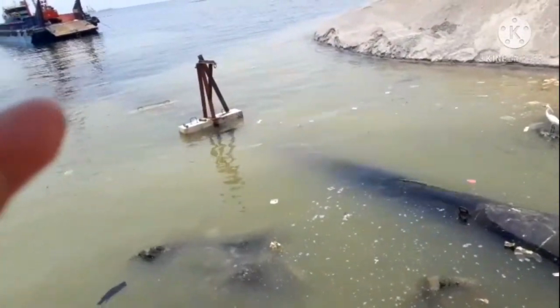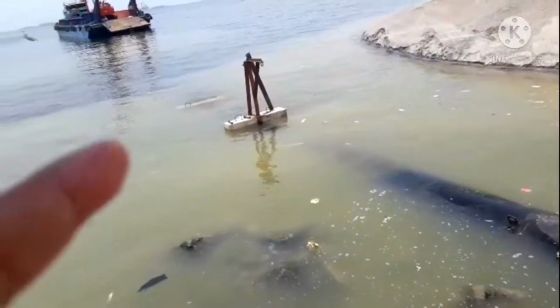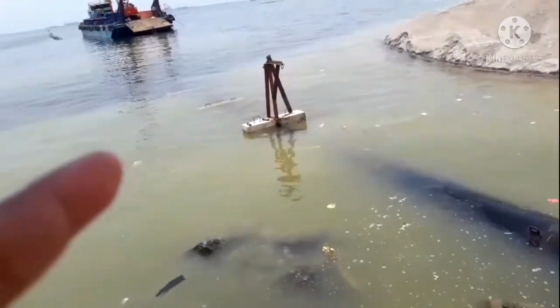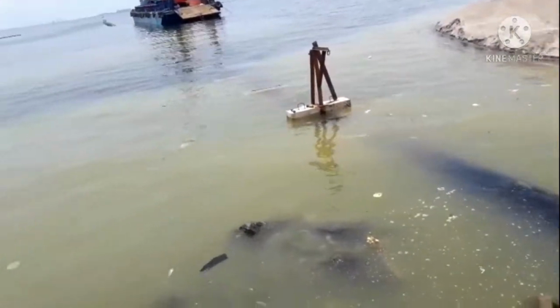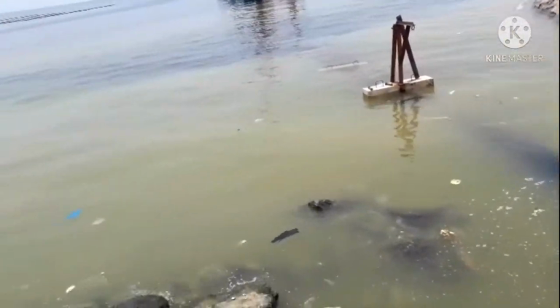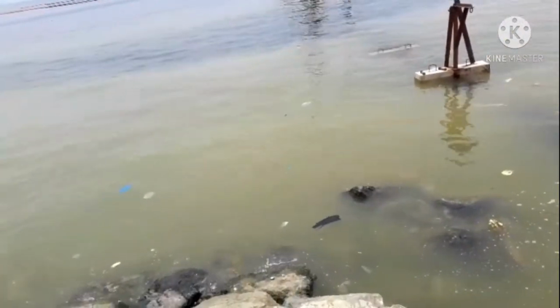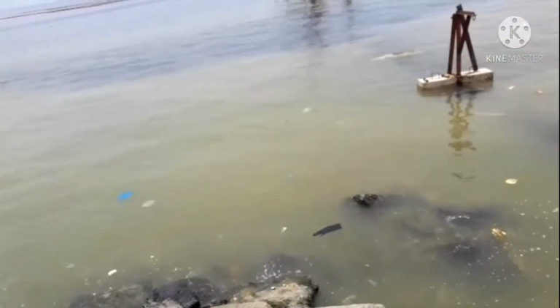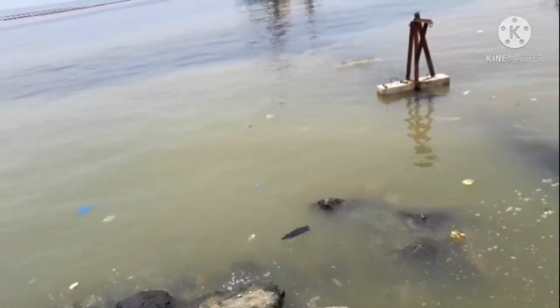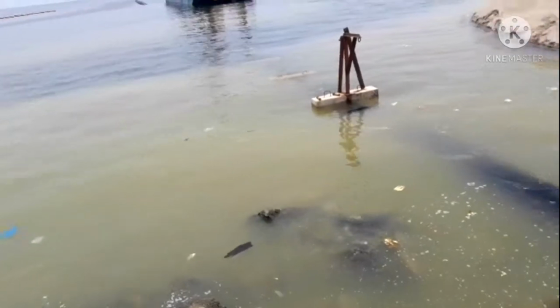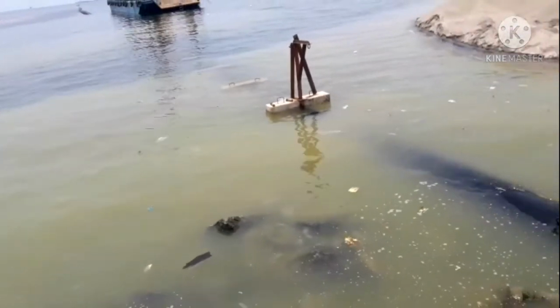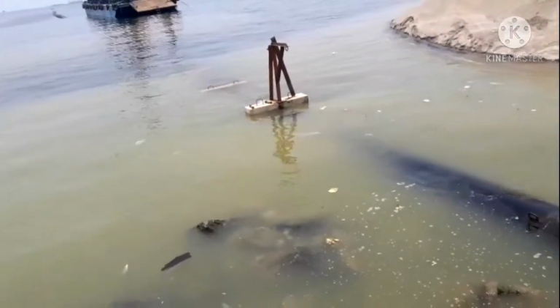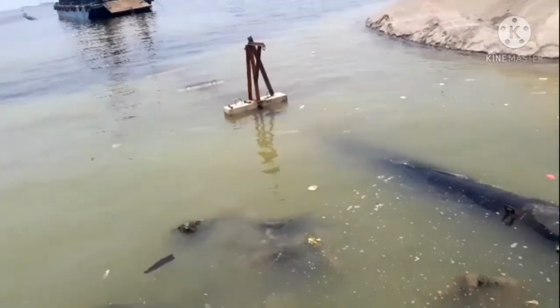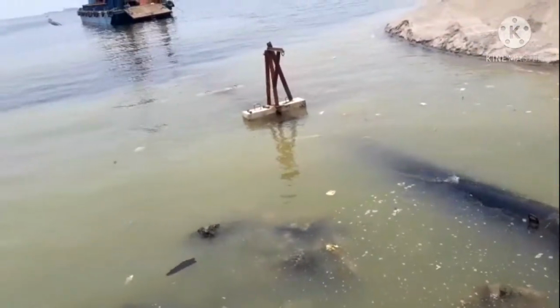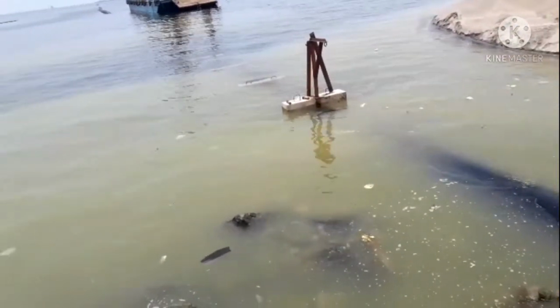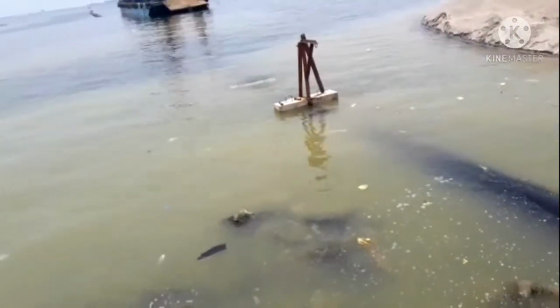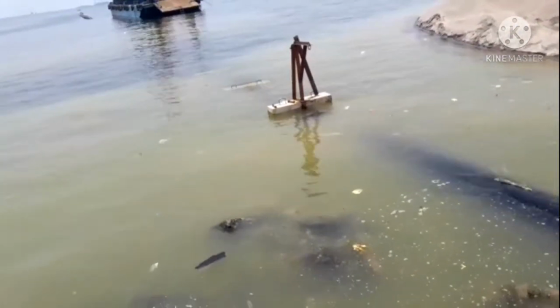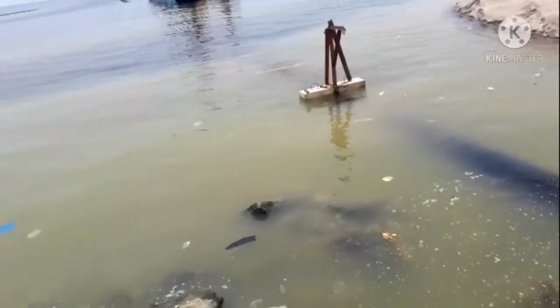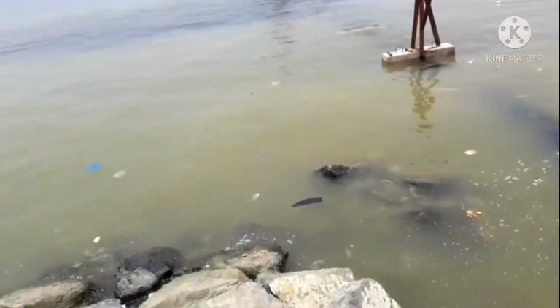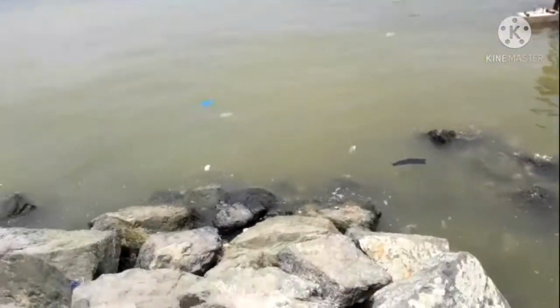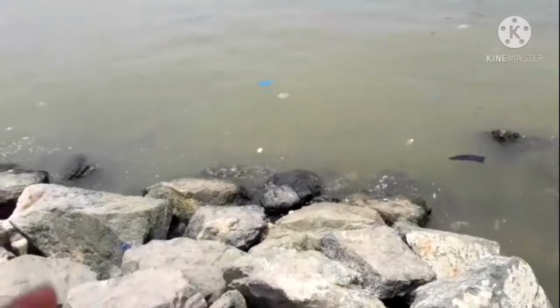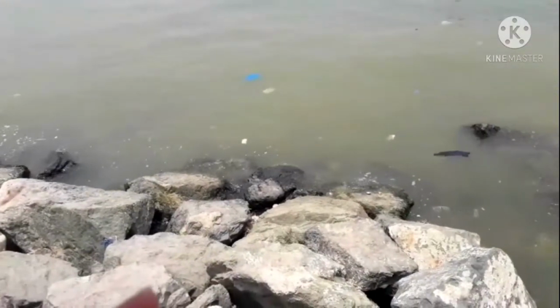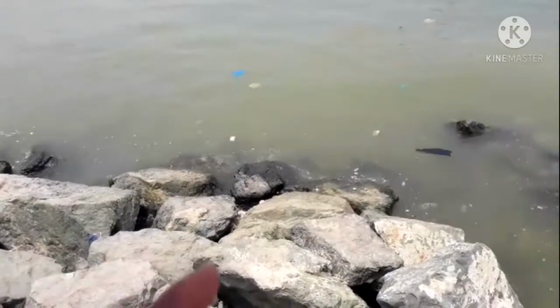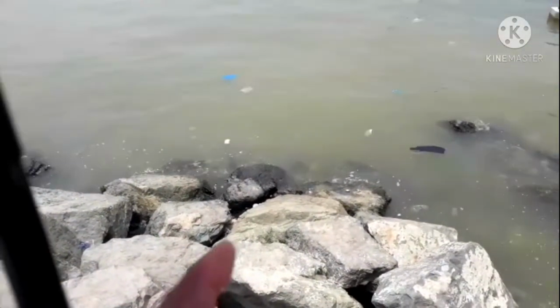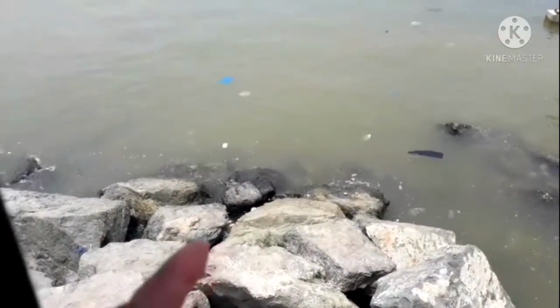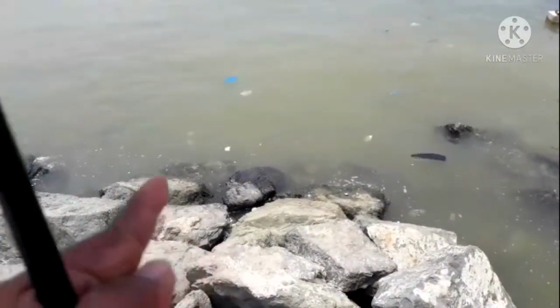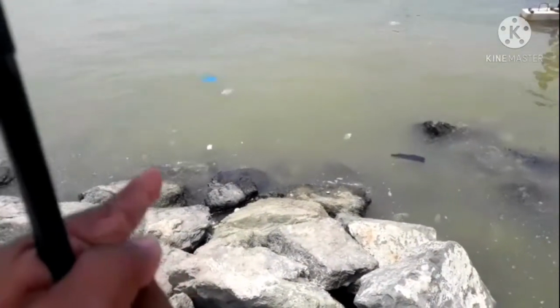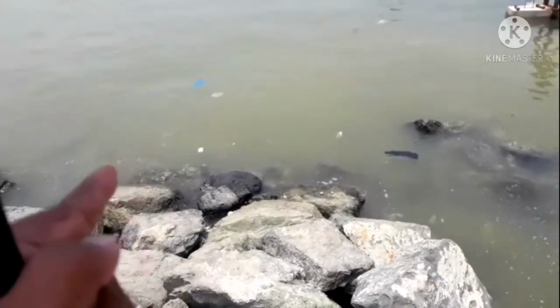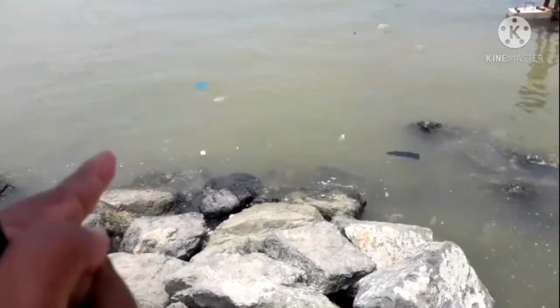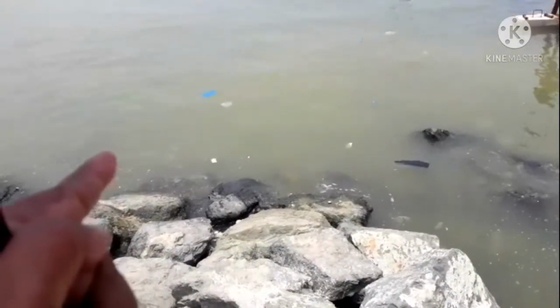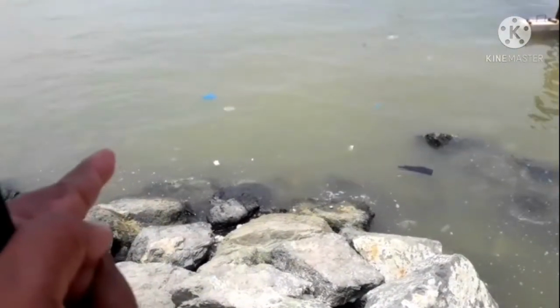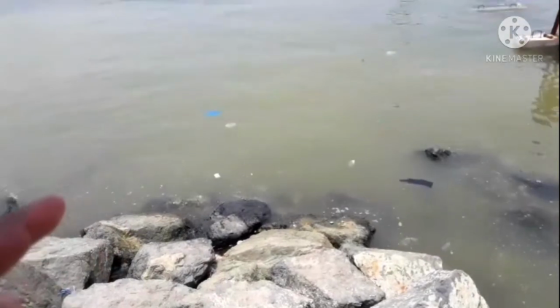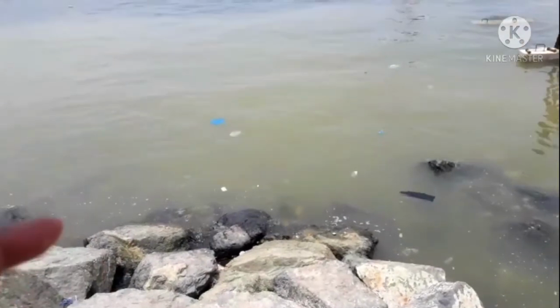Medyo high tide na ngayon. Hindi parang — kundi high tide talaga siya. Dahil pag low tide, itong batuhan dyan, mababa pa doon yung tubig. So high tide po siya ngayong oras na ito.